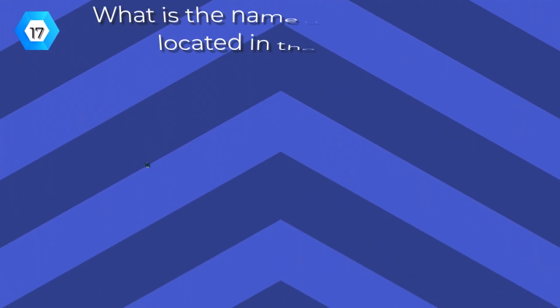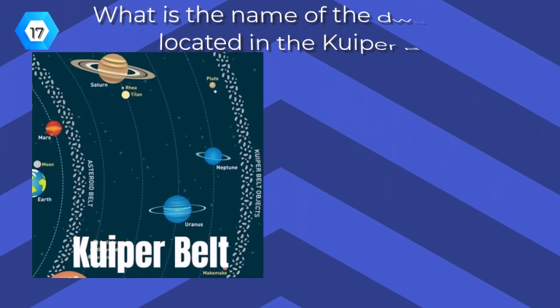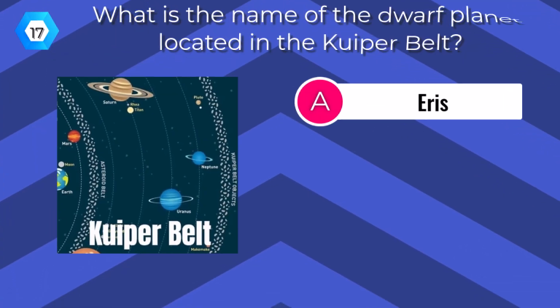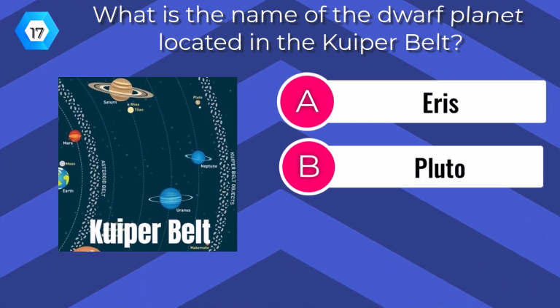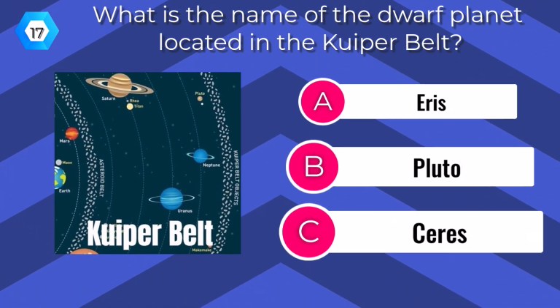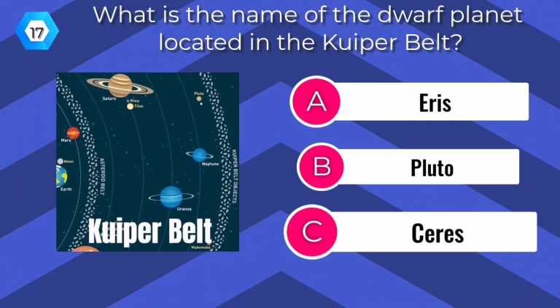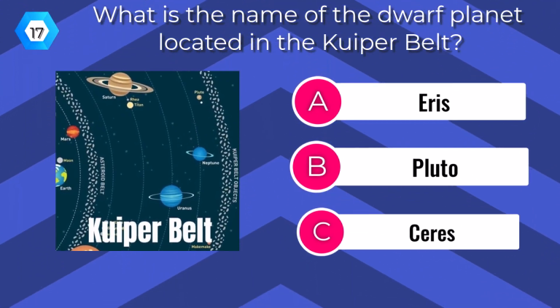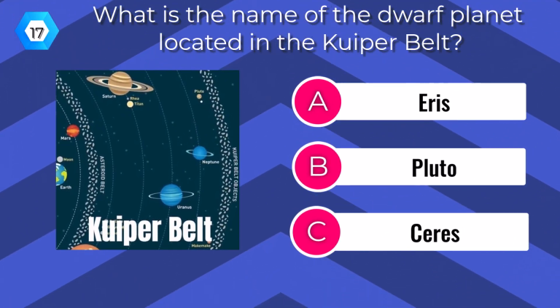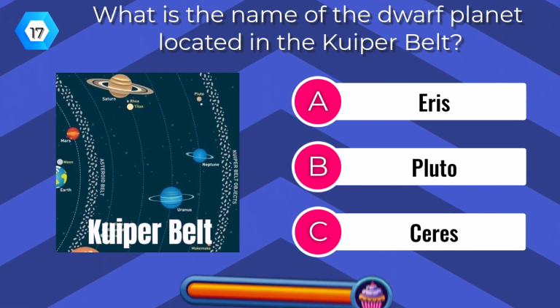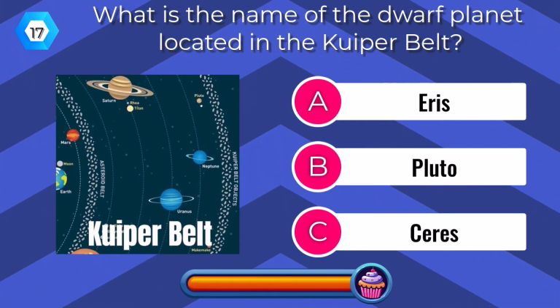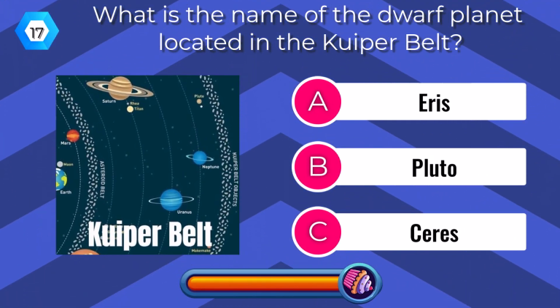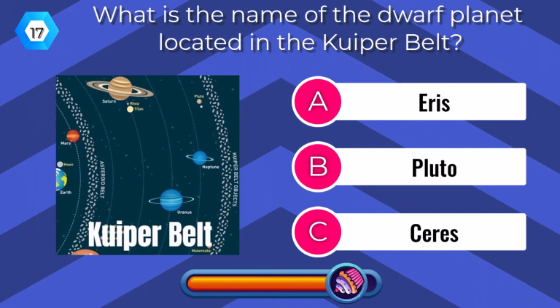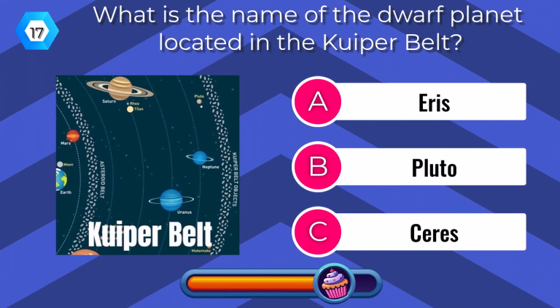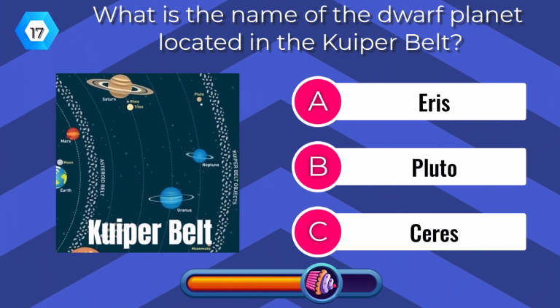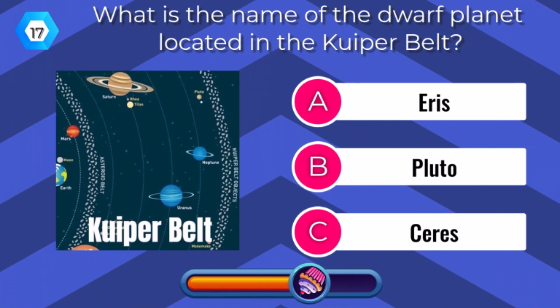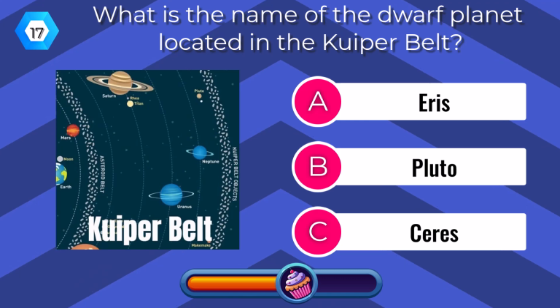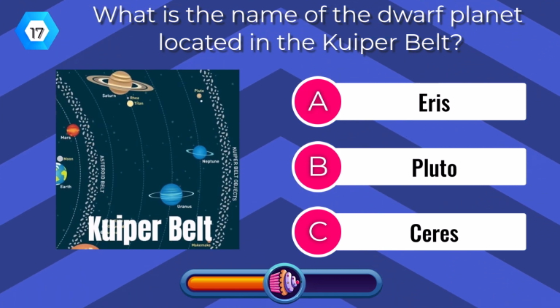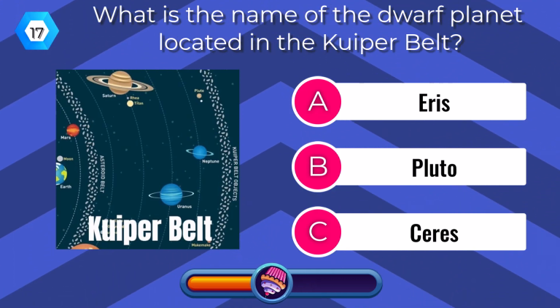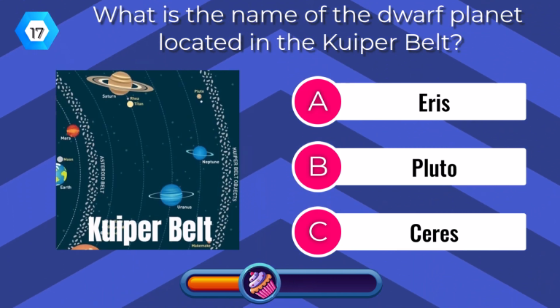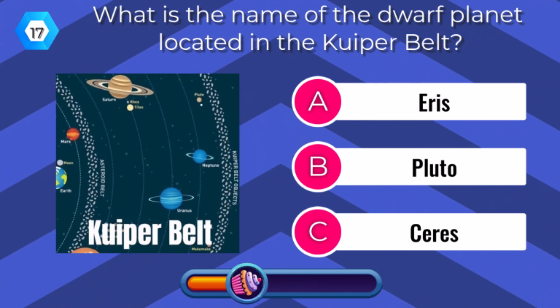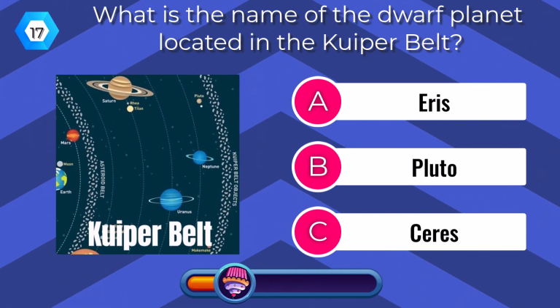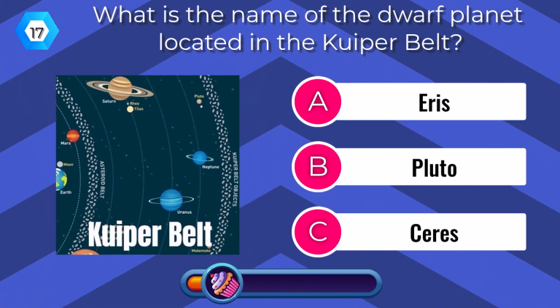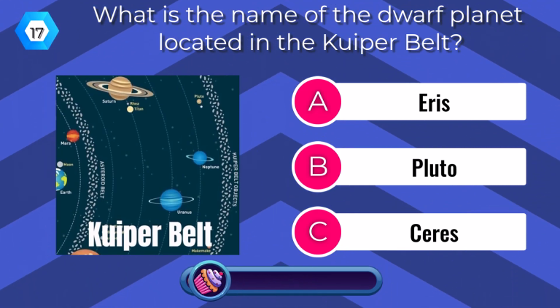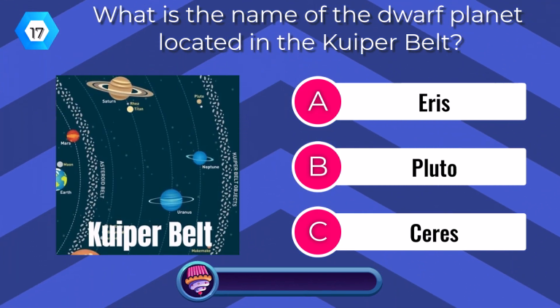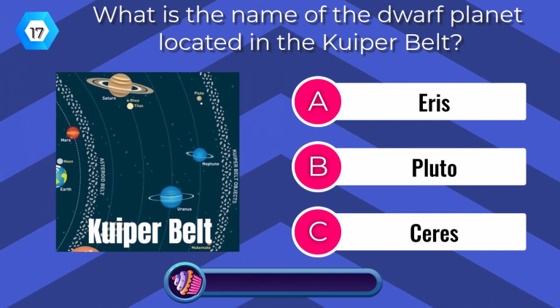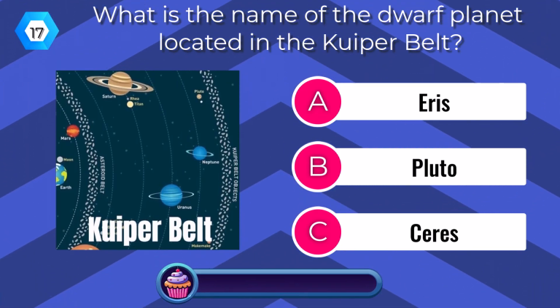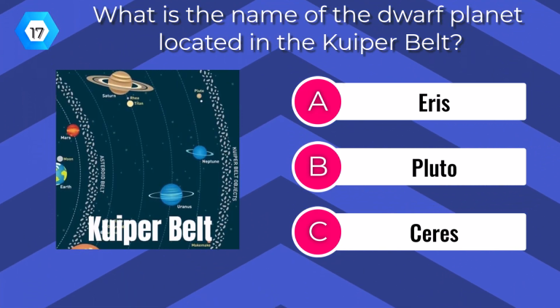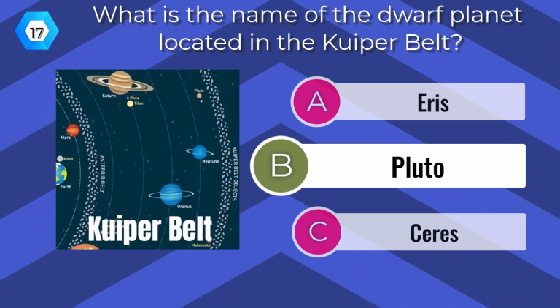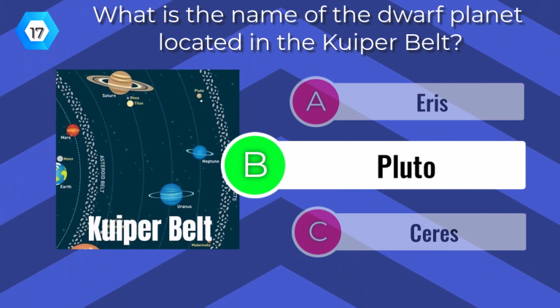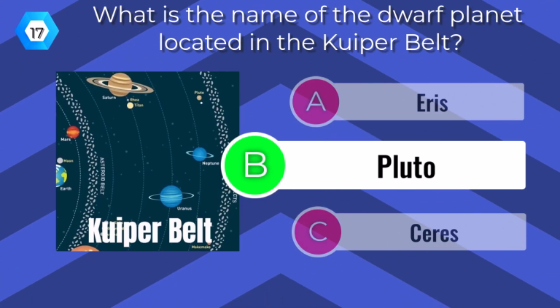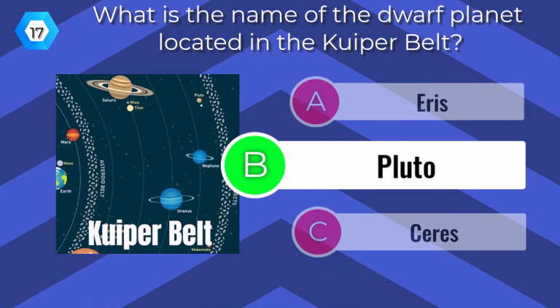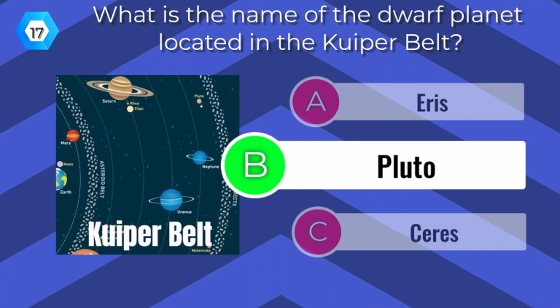What is the name of the dwarf planet located in the Kuiper Belt? Pluto.